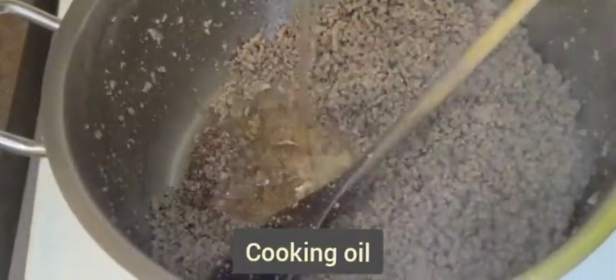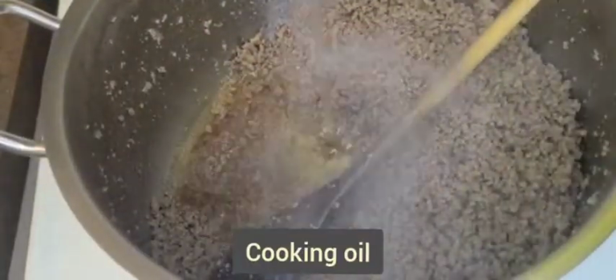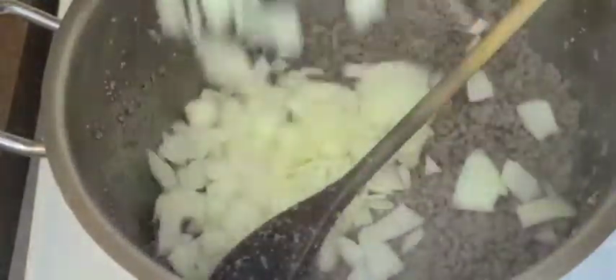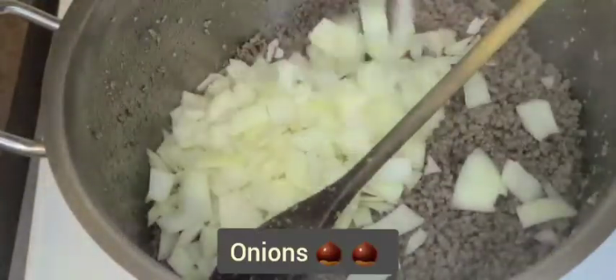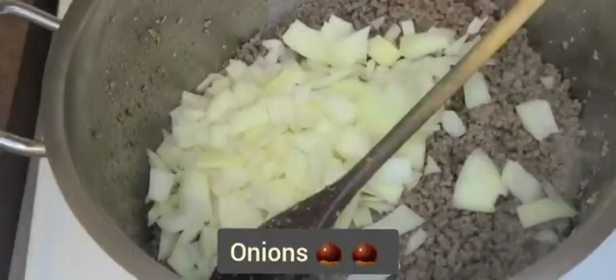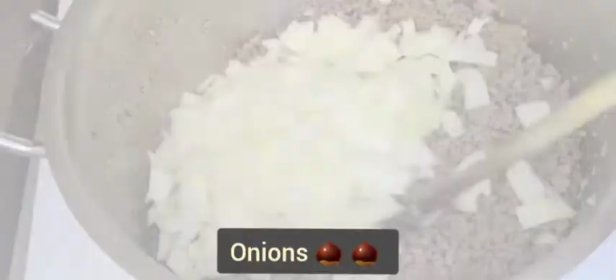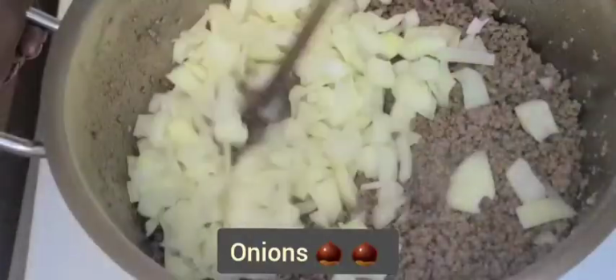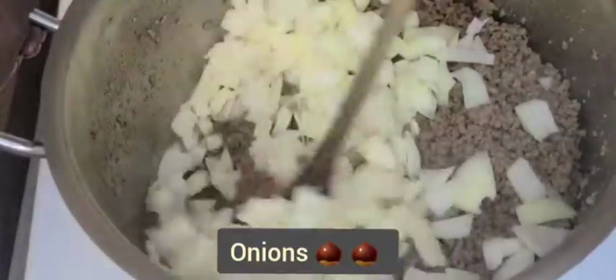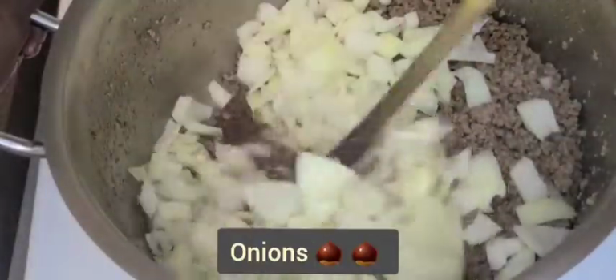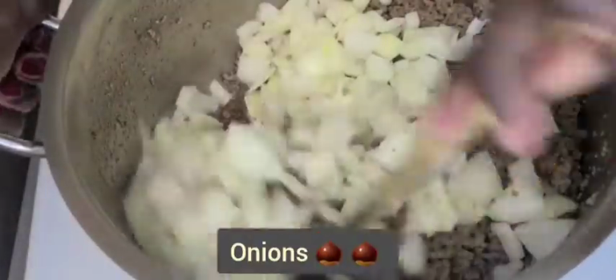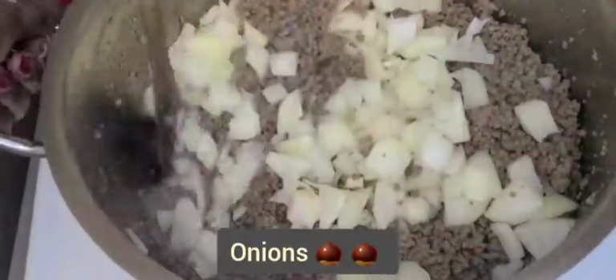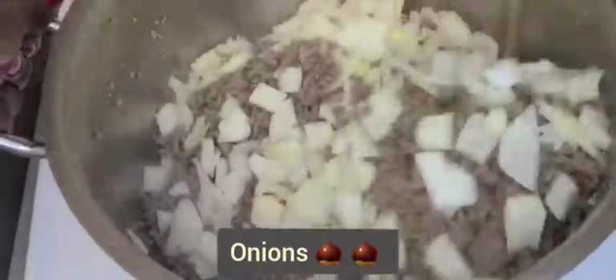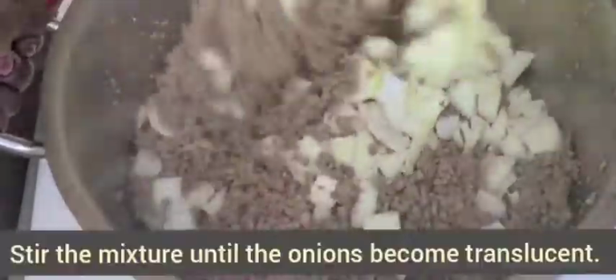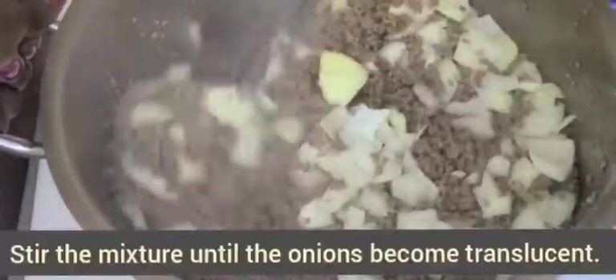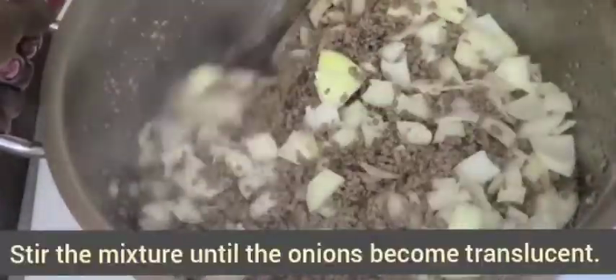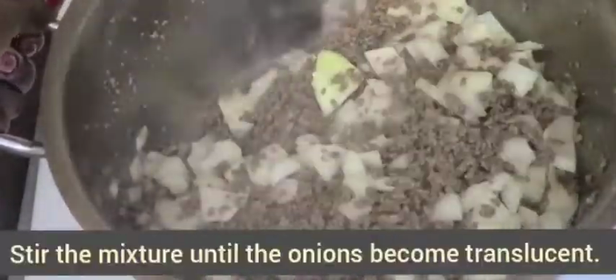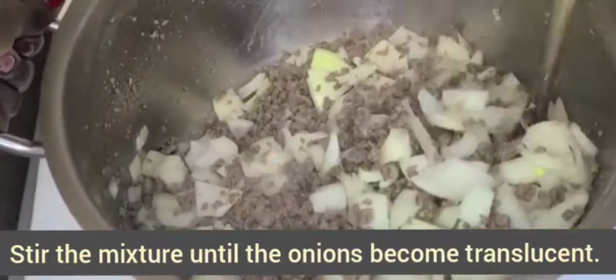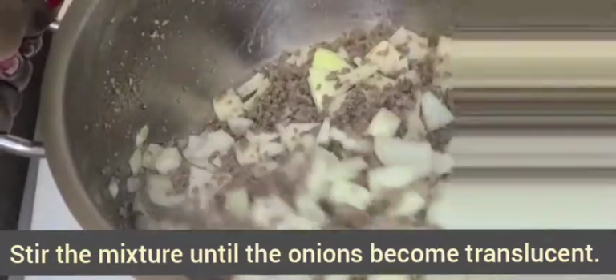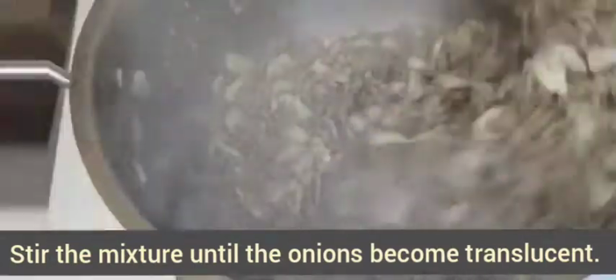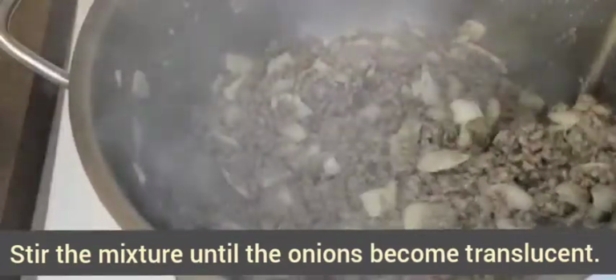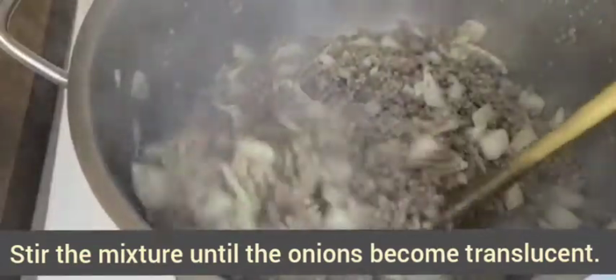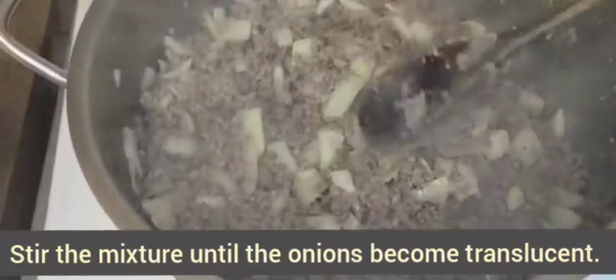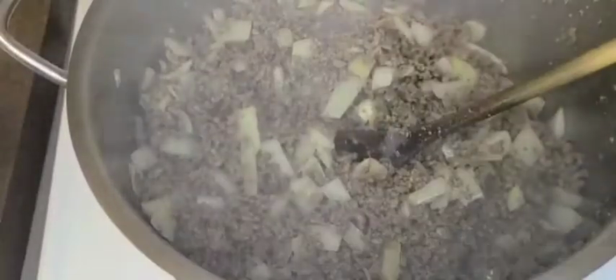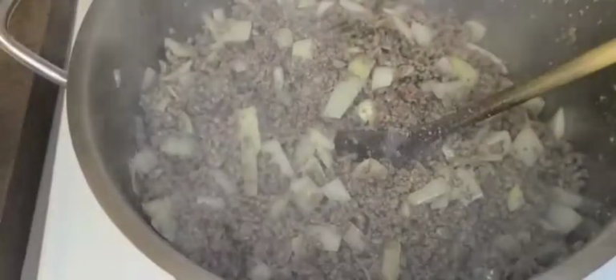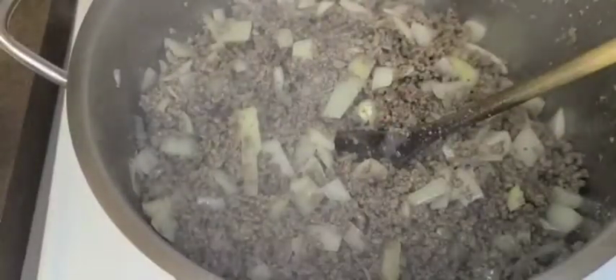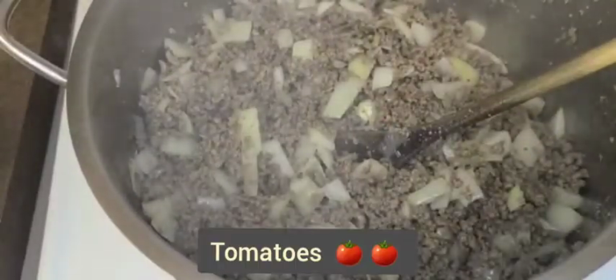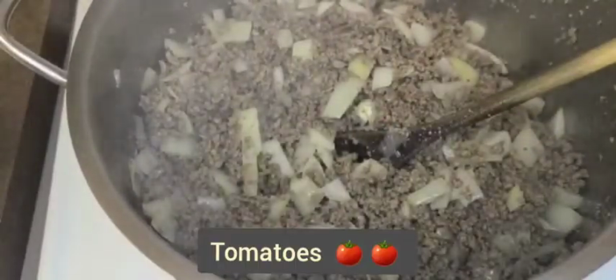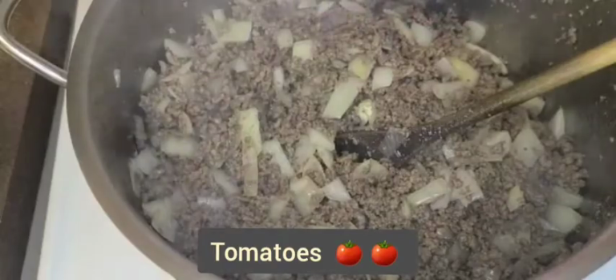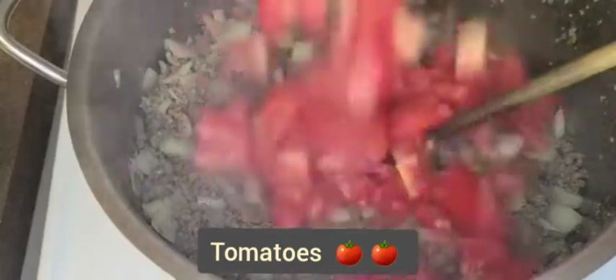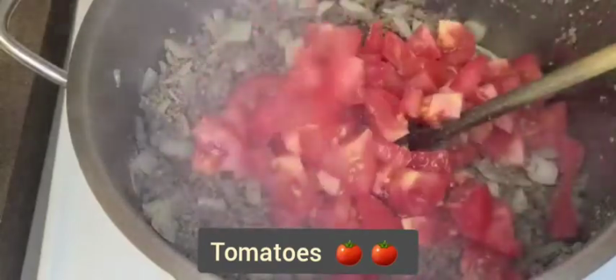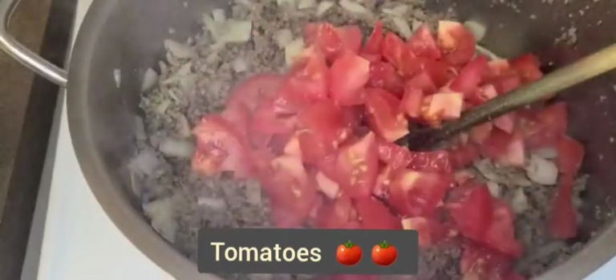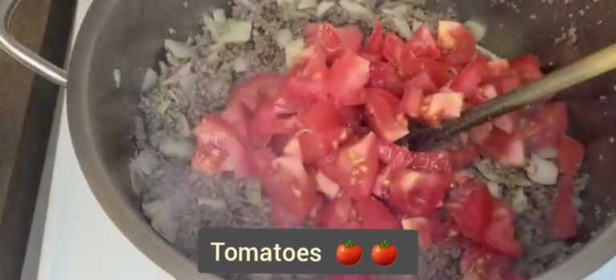Once you've gotten rid of all the moisture, you can add some oil according to your taste. Next, add the onions and stir the mixture until the onions become translucent. After that, you can add the tomatoes and continue stirring.